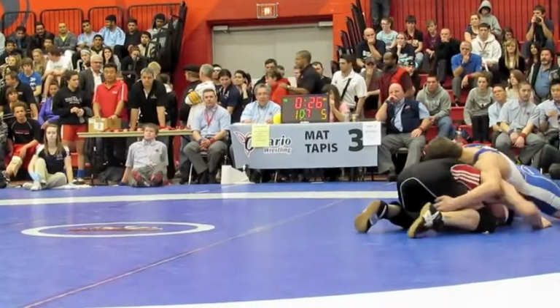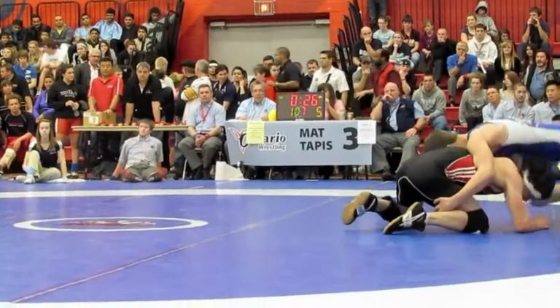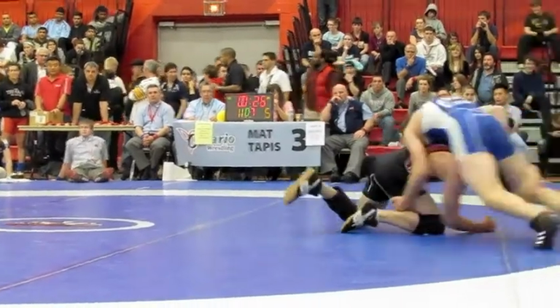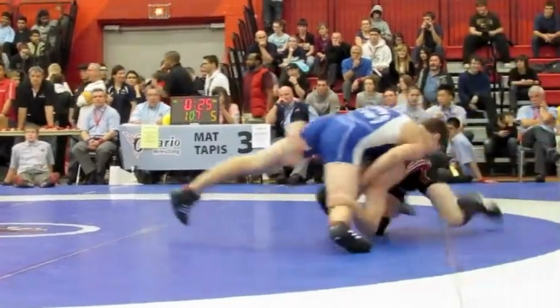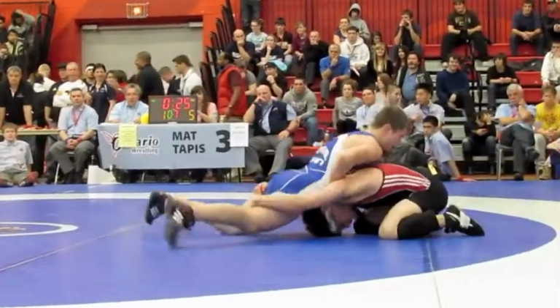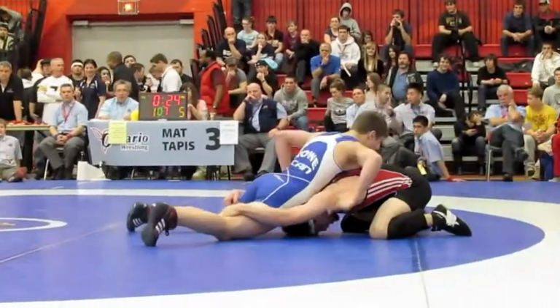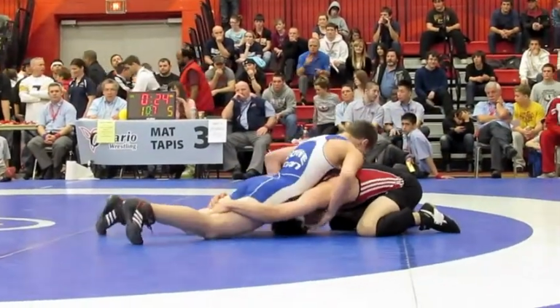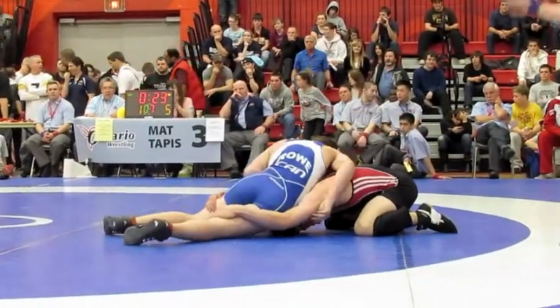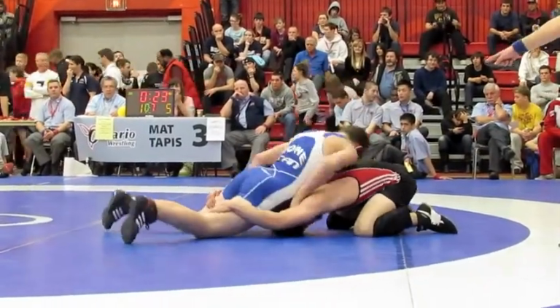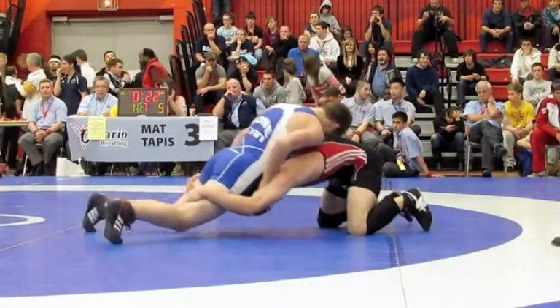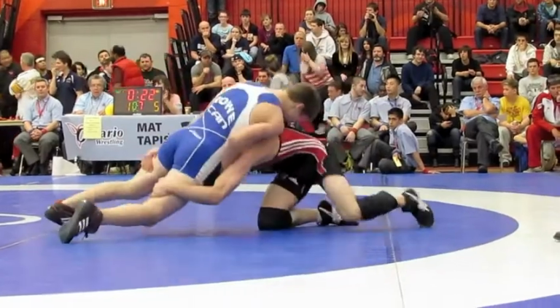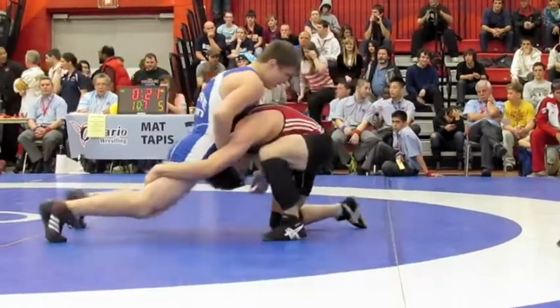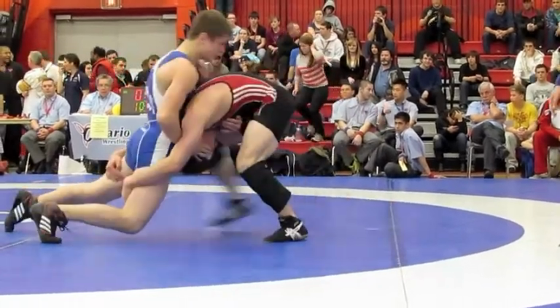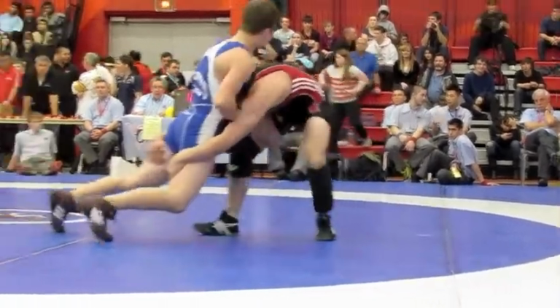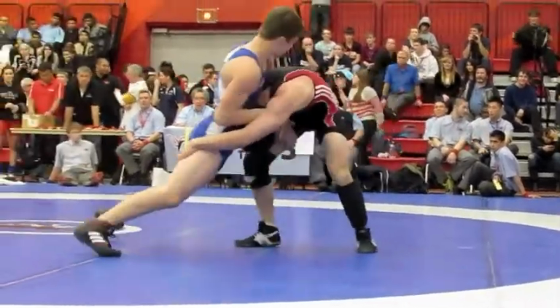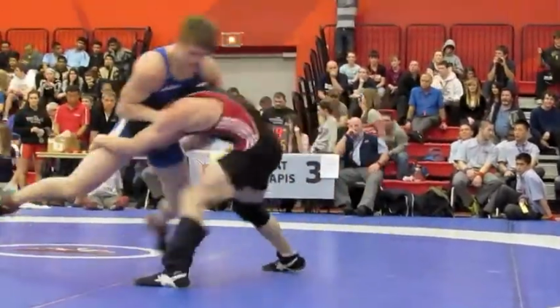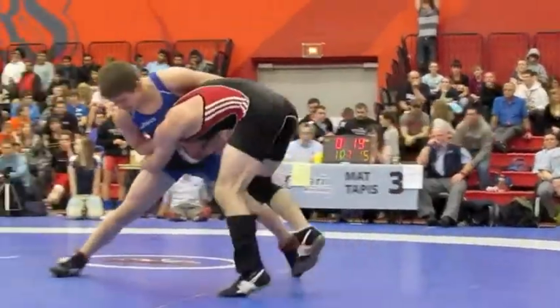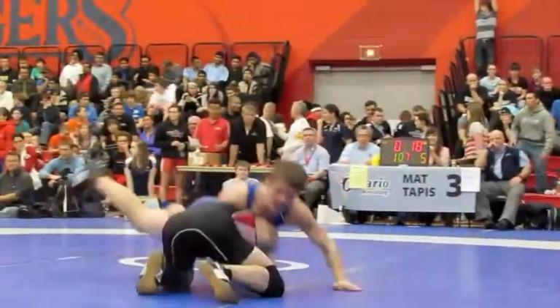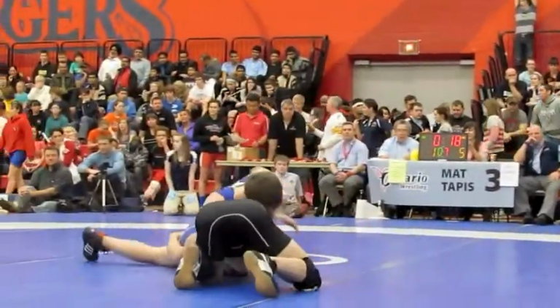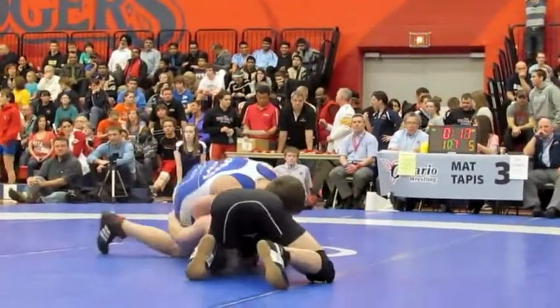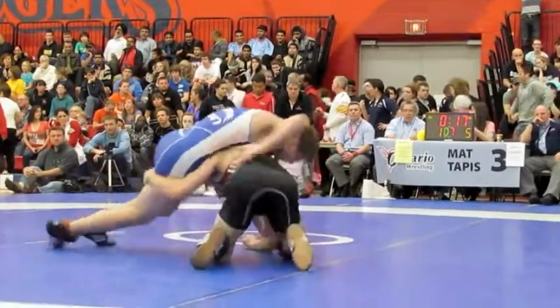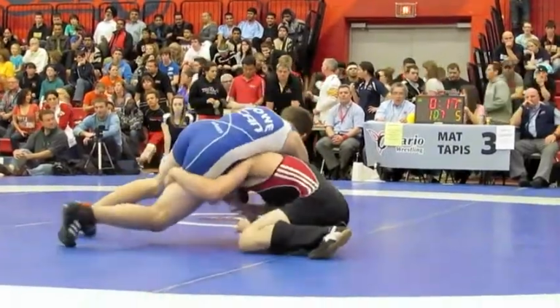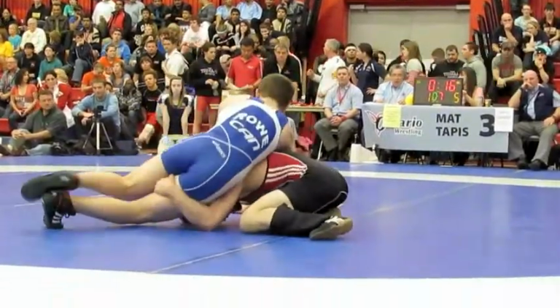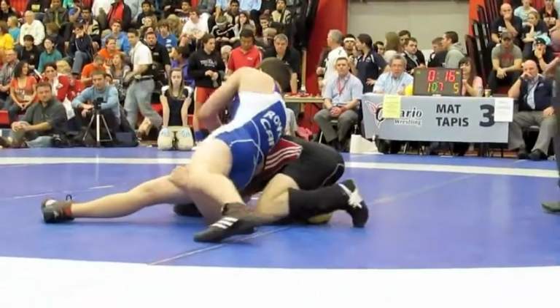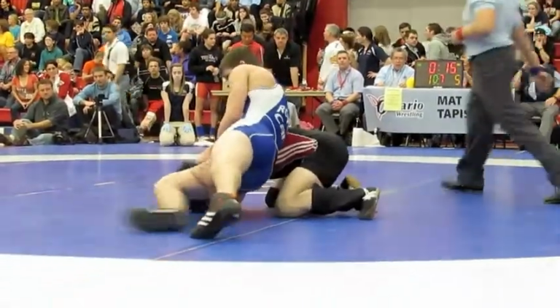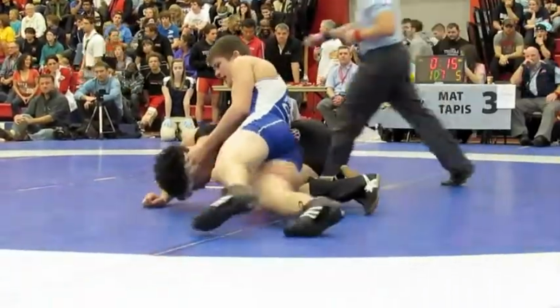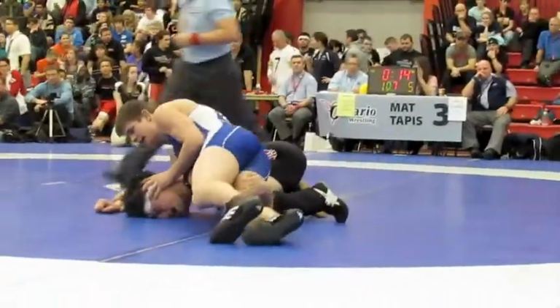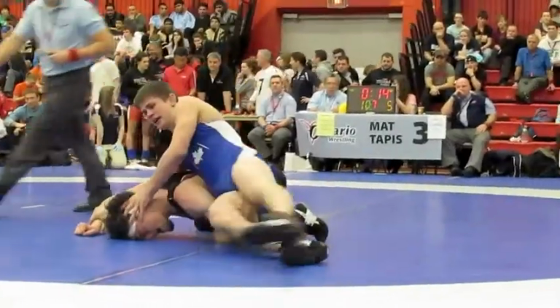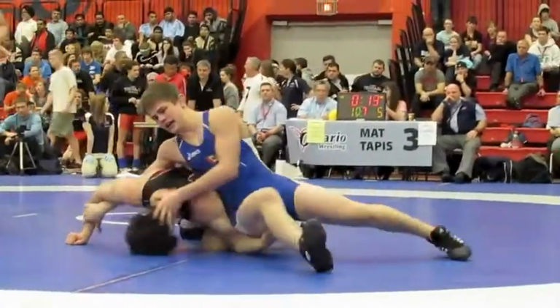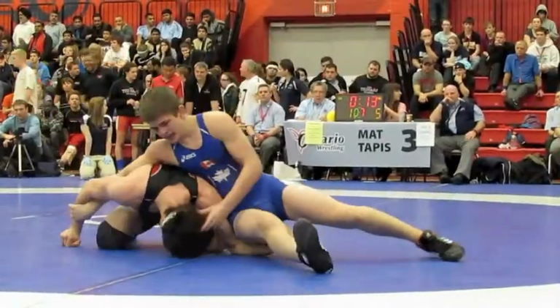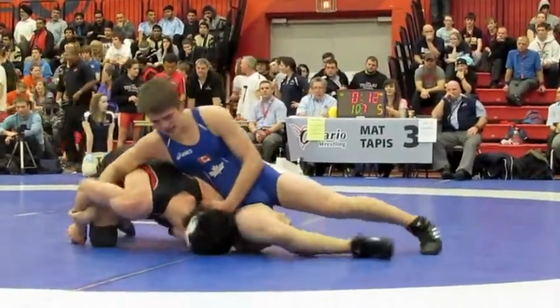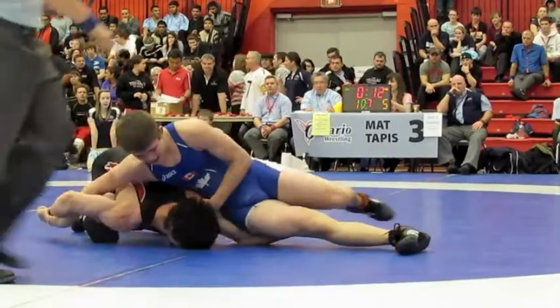Move back. Head out, get up. Head out. Yep. Lift him up. He's facing him. He's facing him, circle. He's circling.